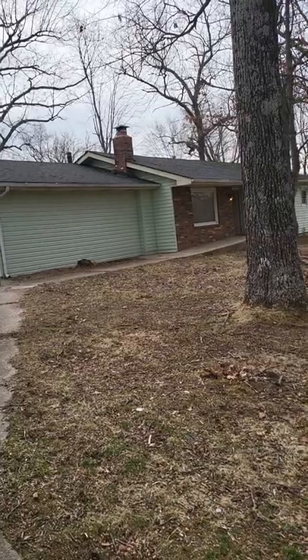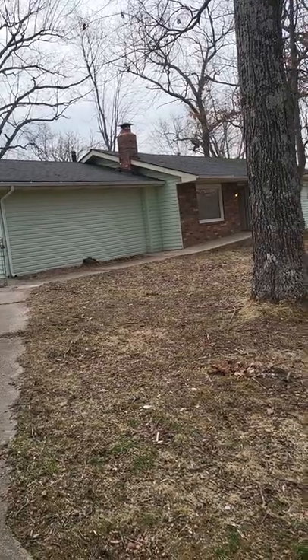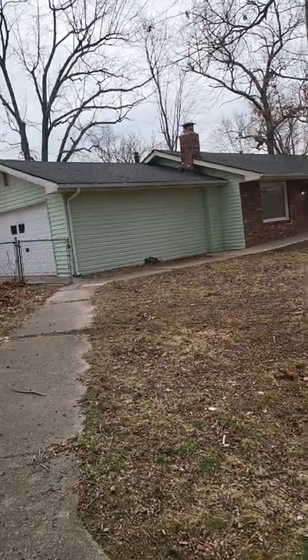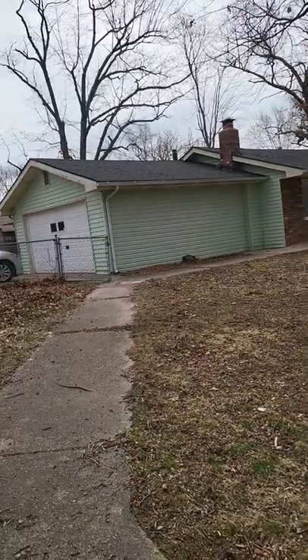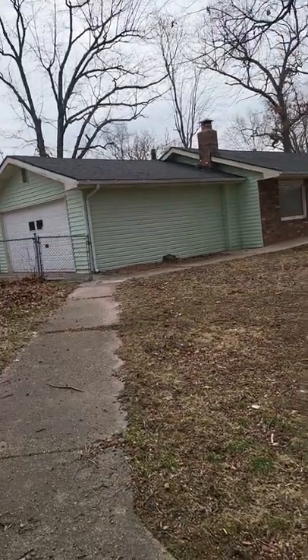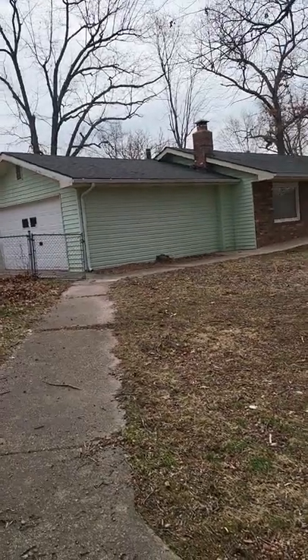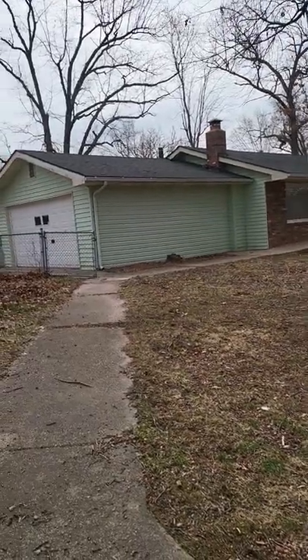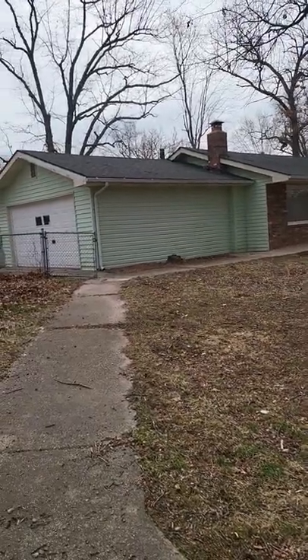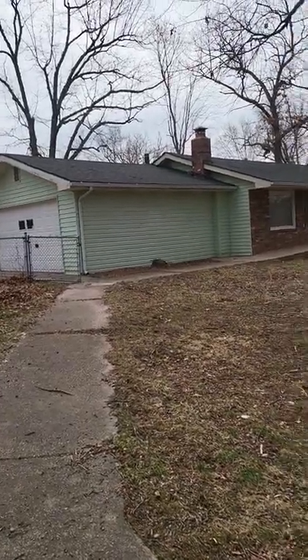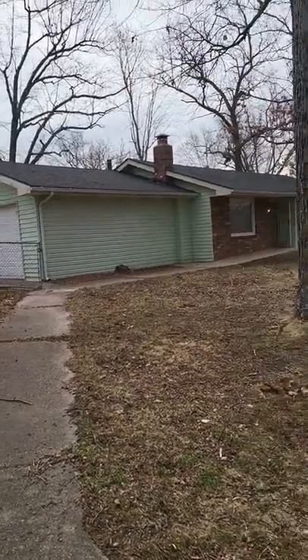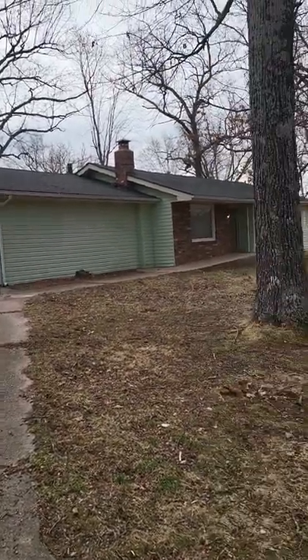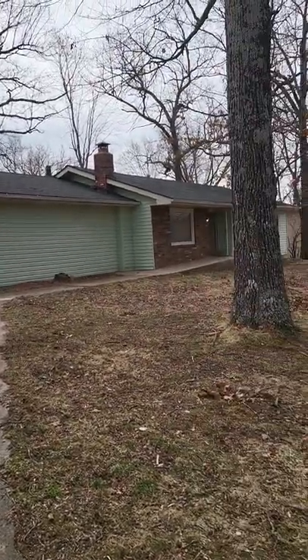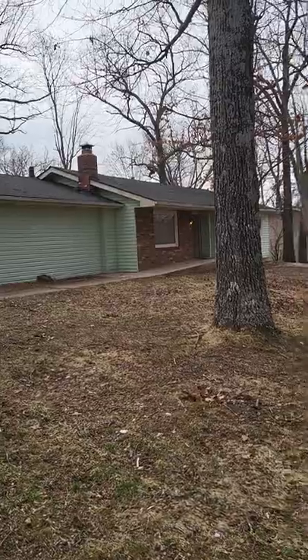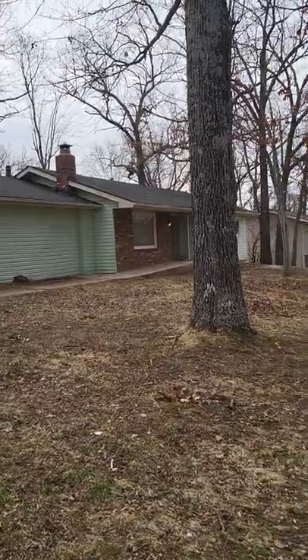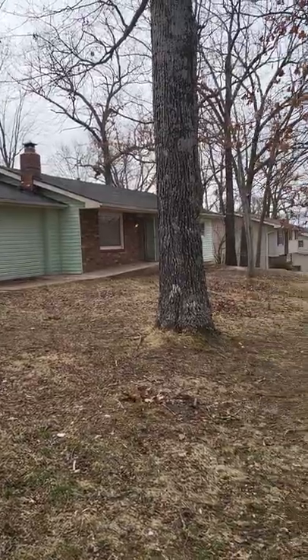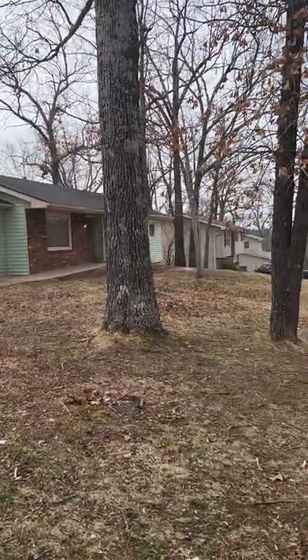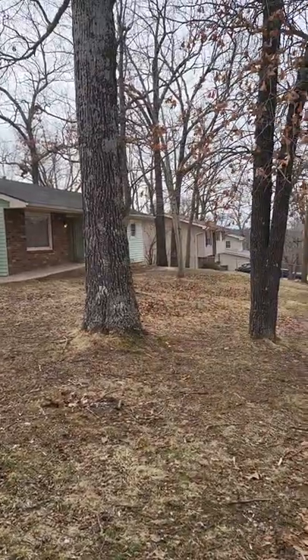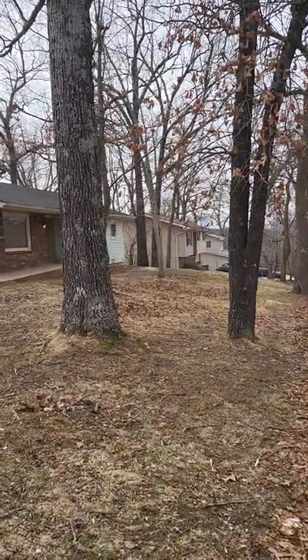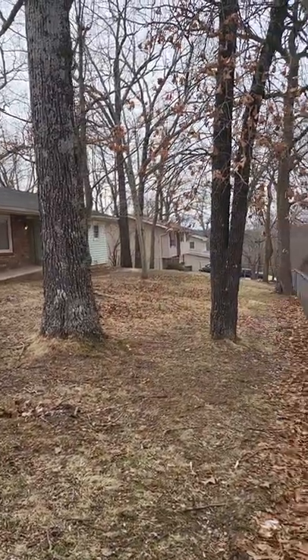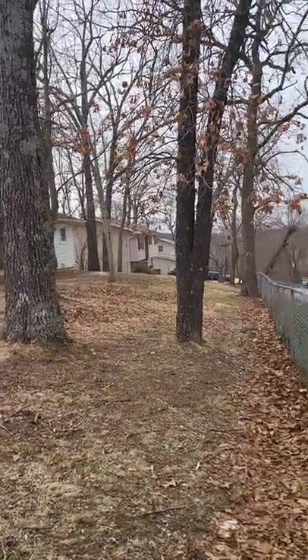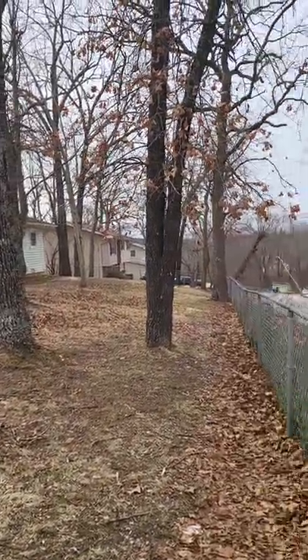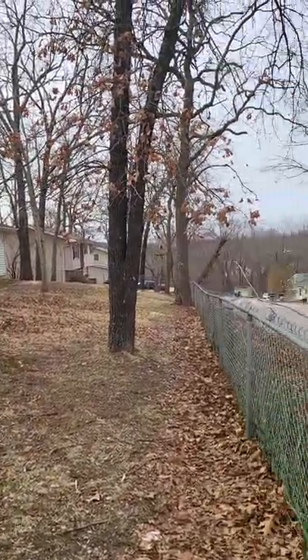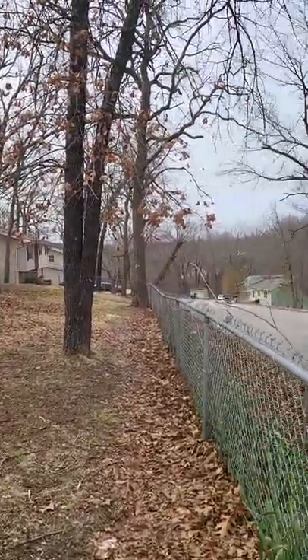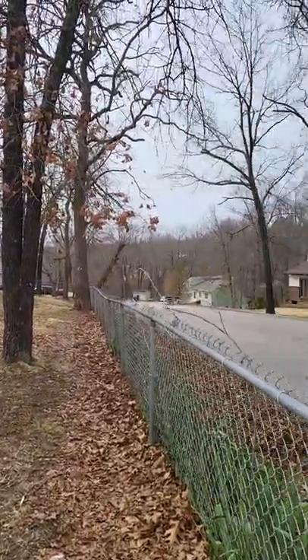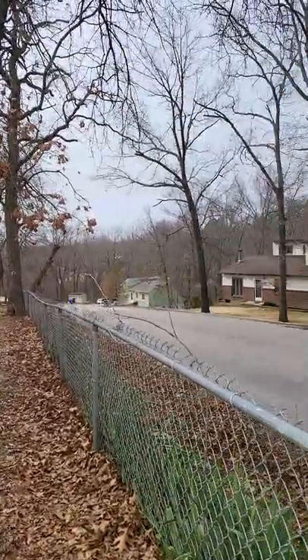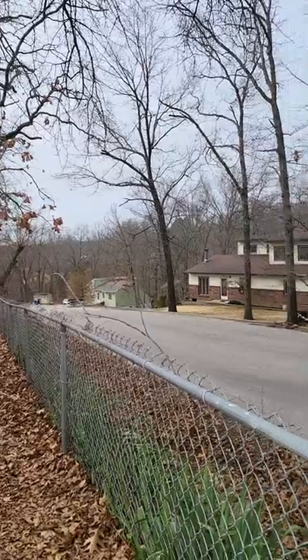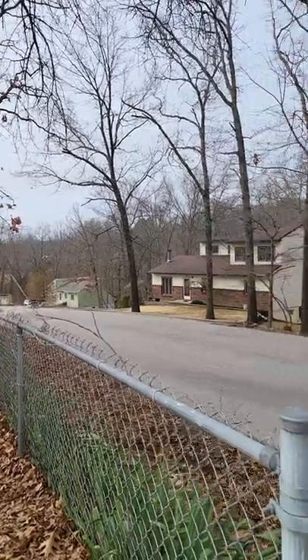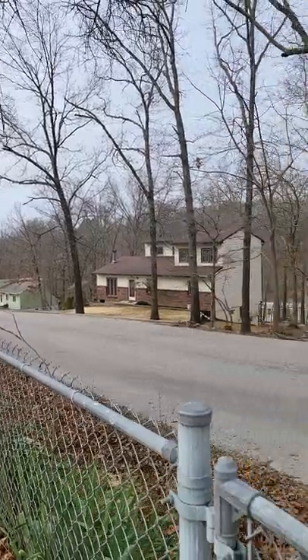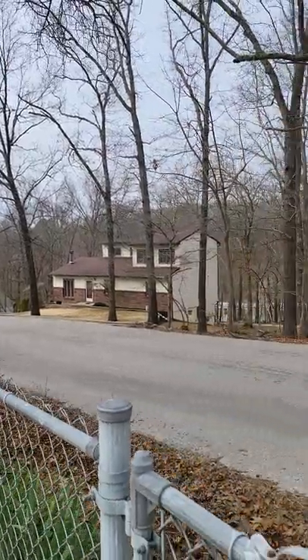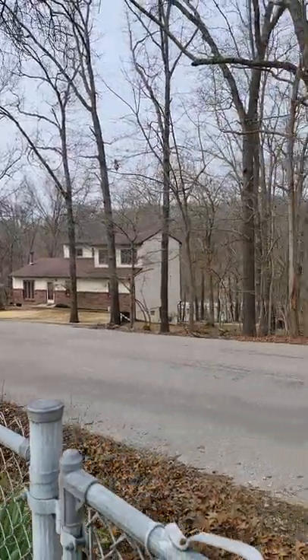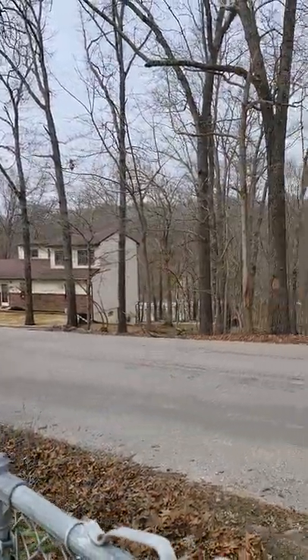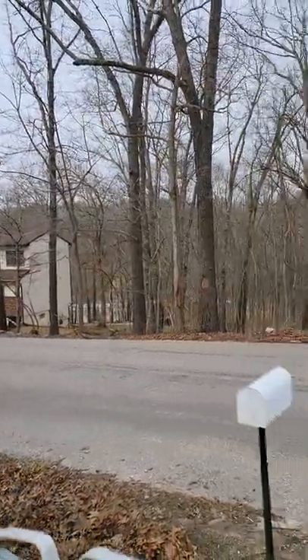Hello! We are over at 1800 Sanders in Waynesville. I'll give you a street and neighborhood overview.